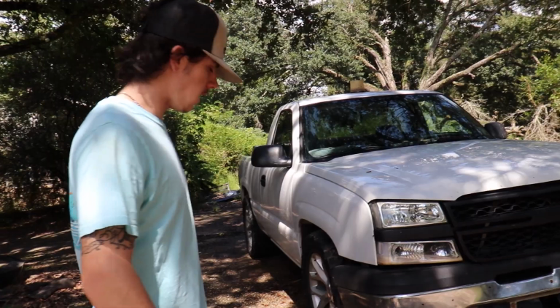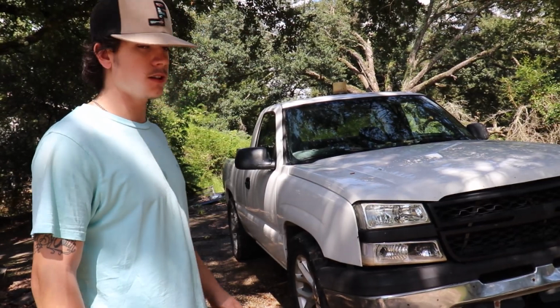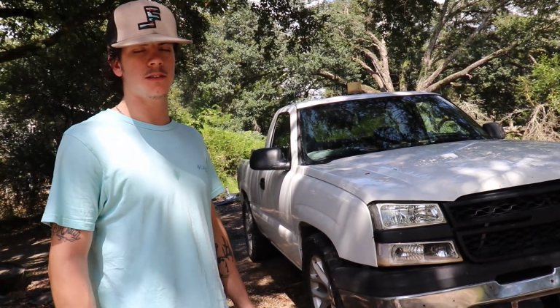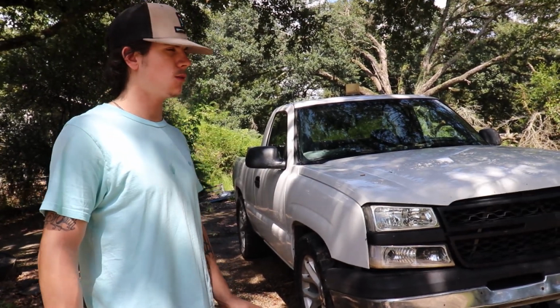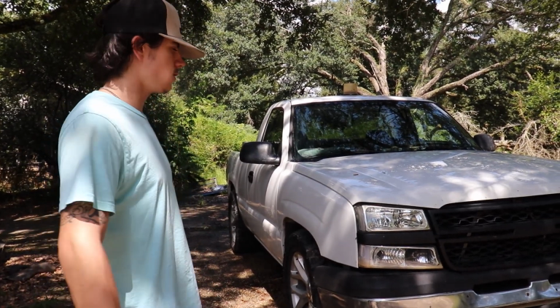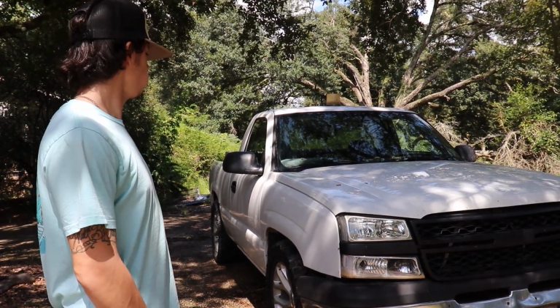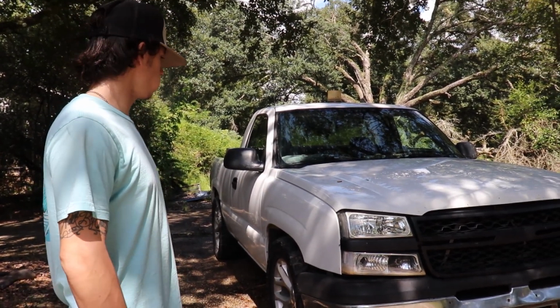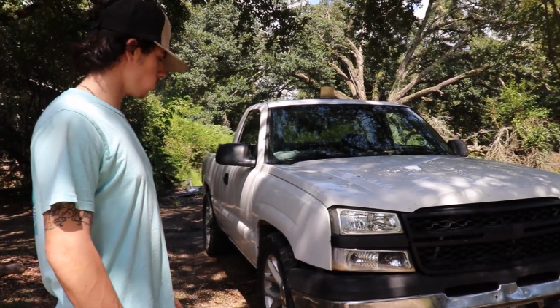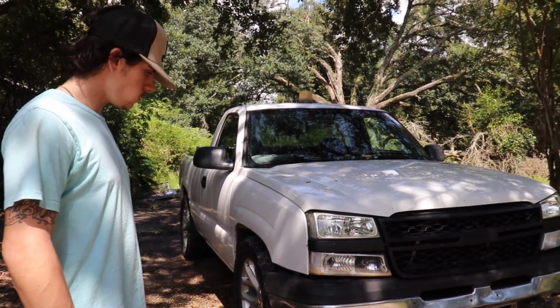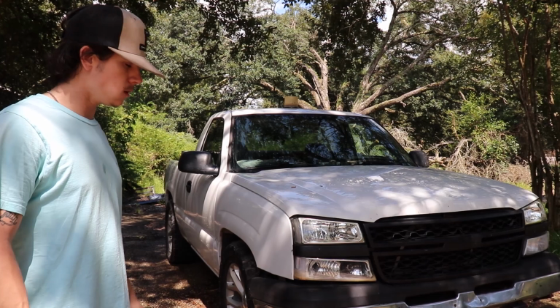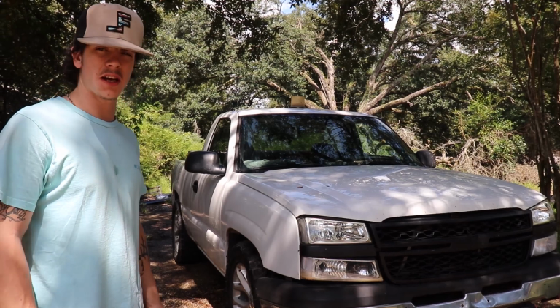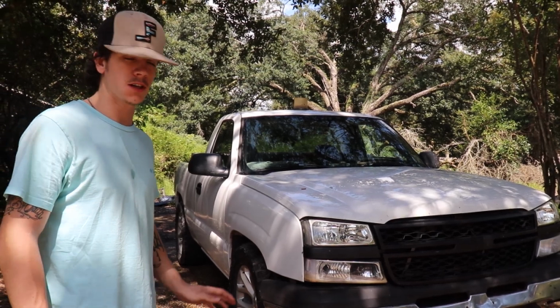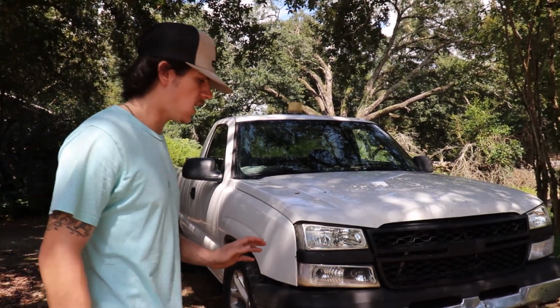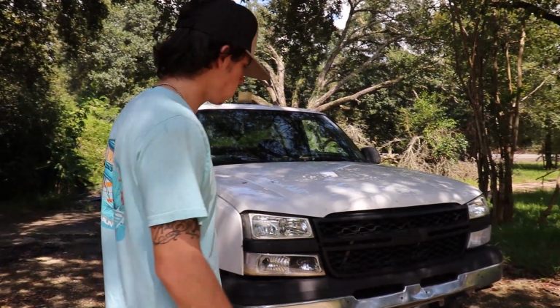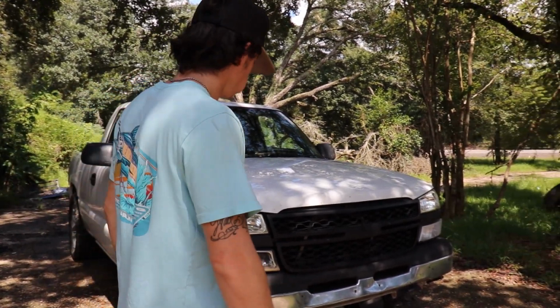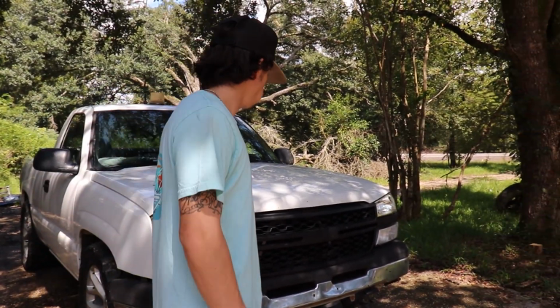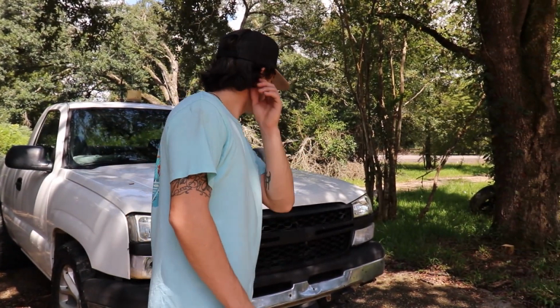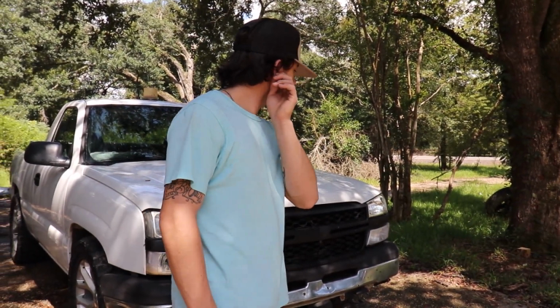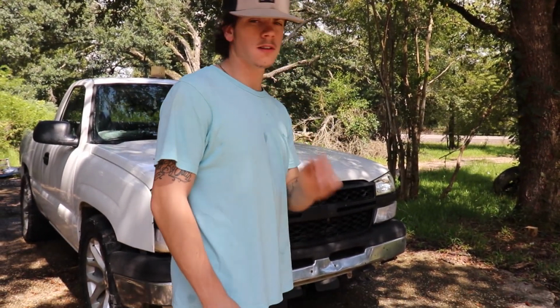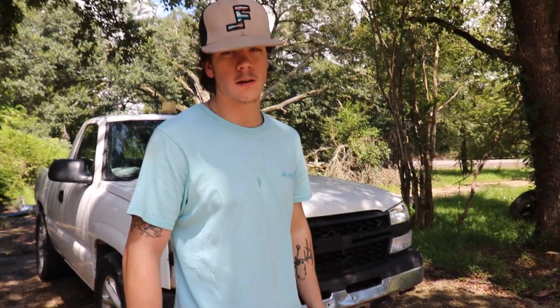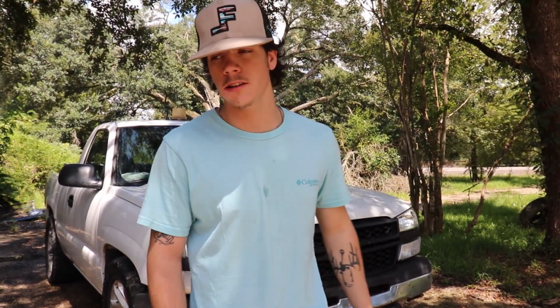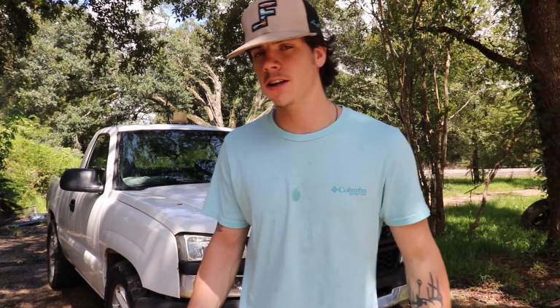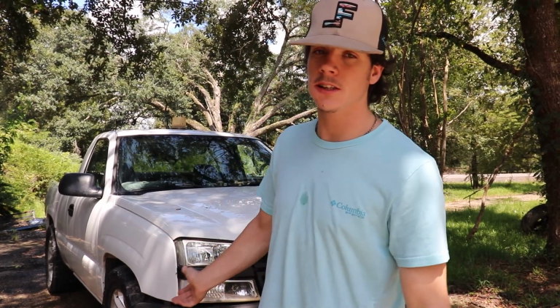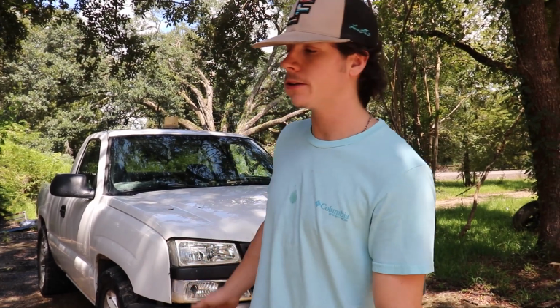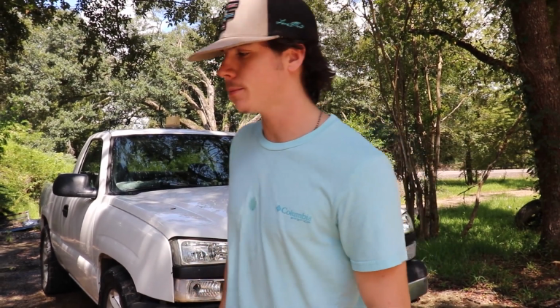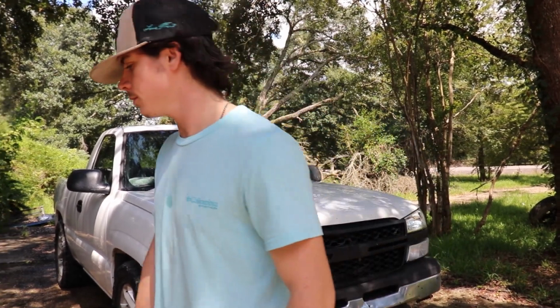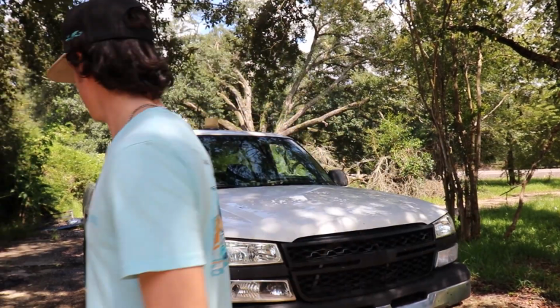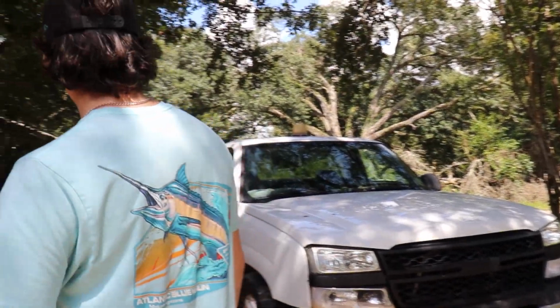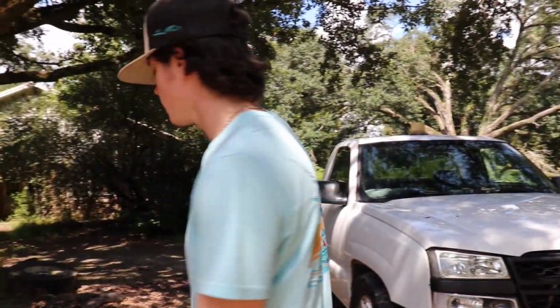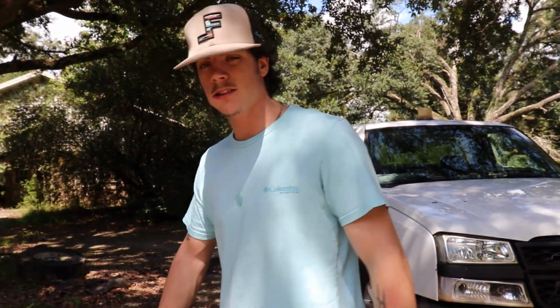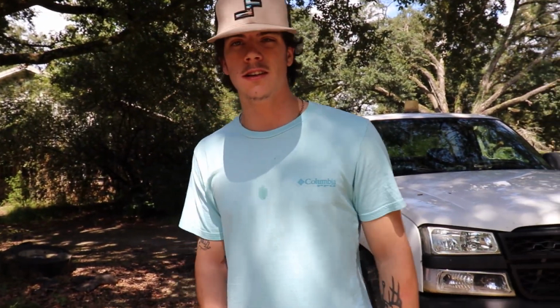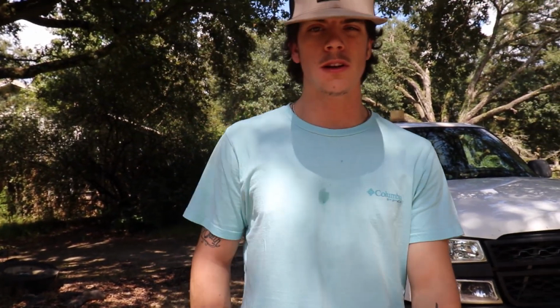I've had the truck less than 24 hours so far, but I'm gonna go ahead and give her a good bath. We're gonna see what she looks like all cleaned up — I ain't even seen it cleaned up in person yet. But yeah guys, let's get into it.